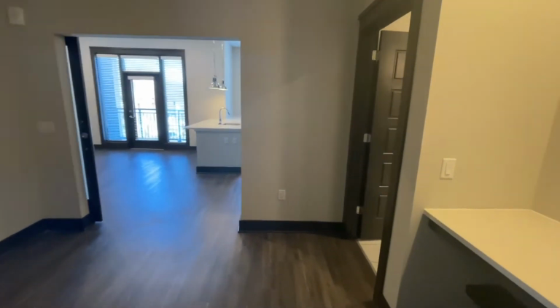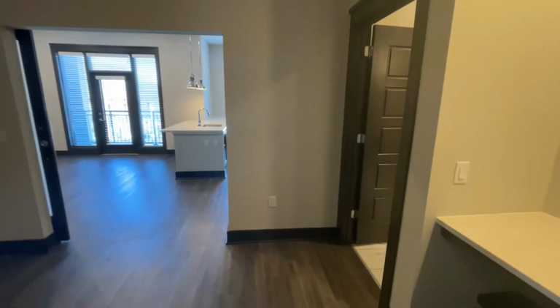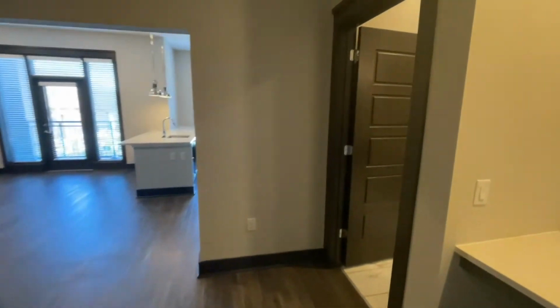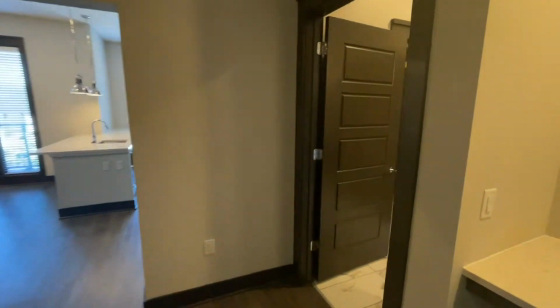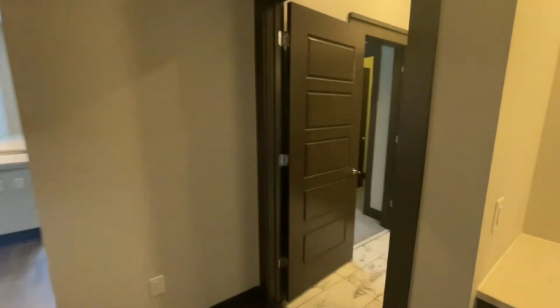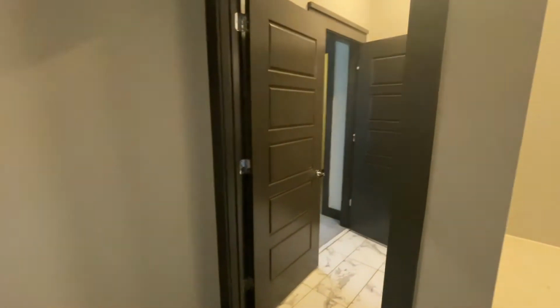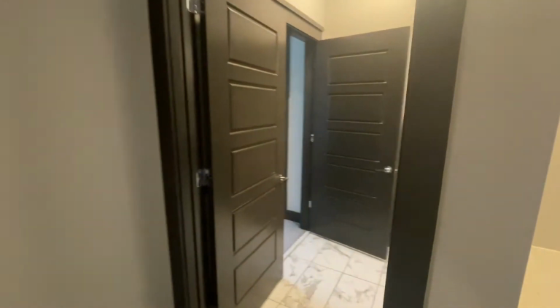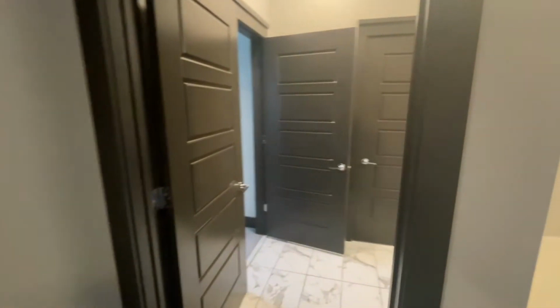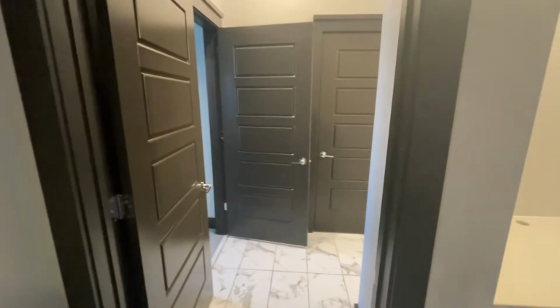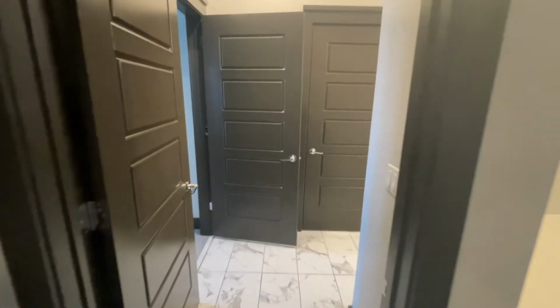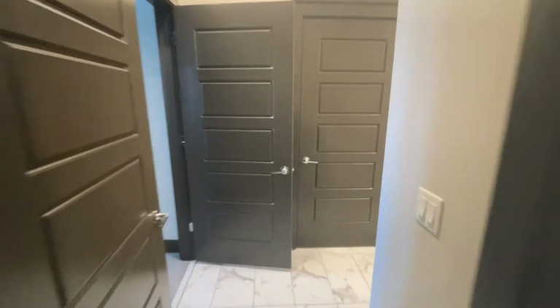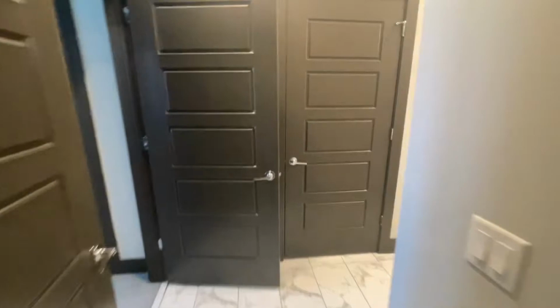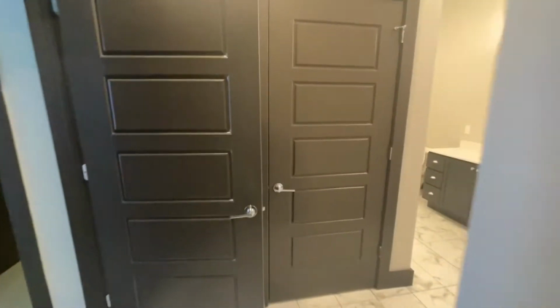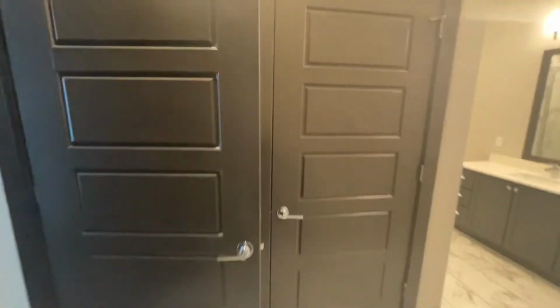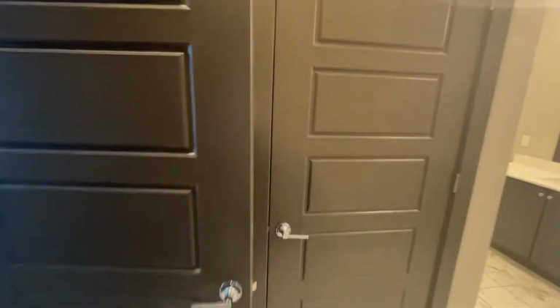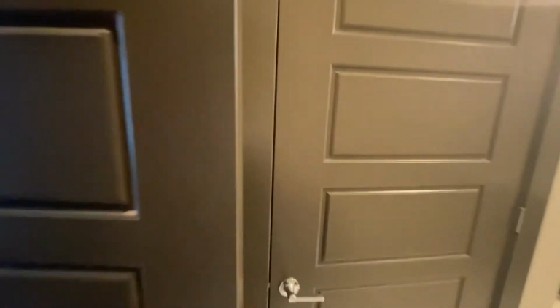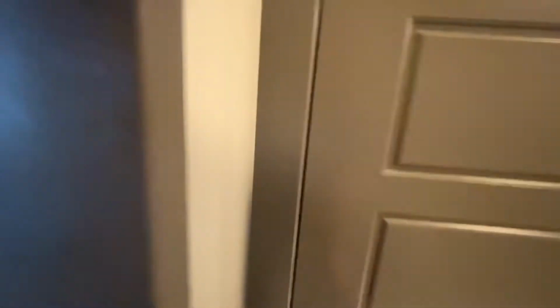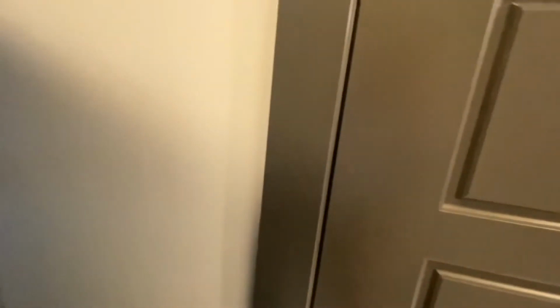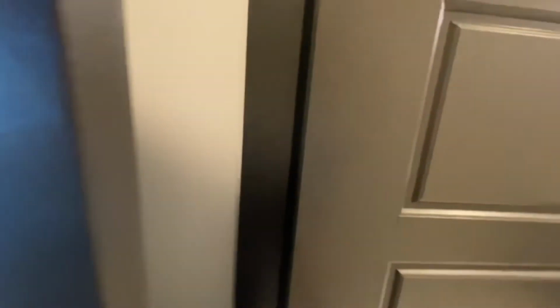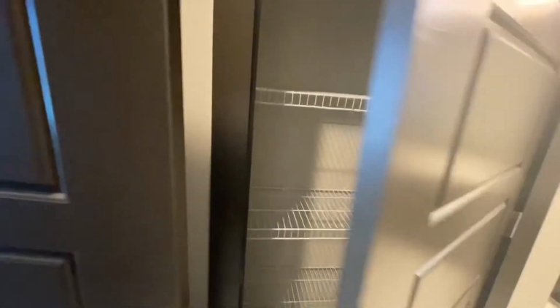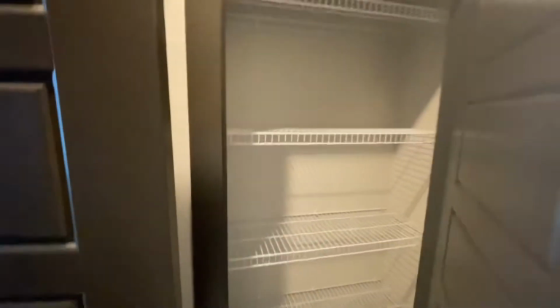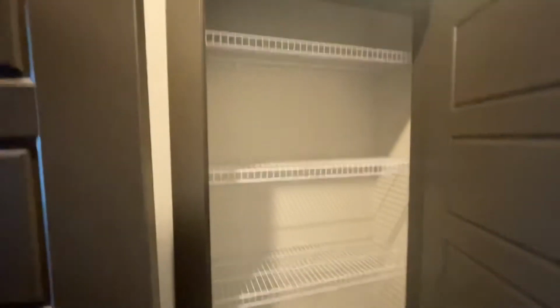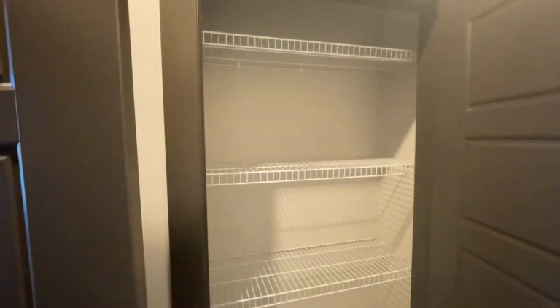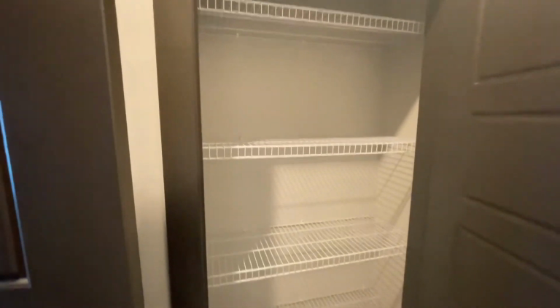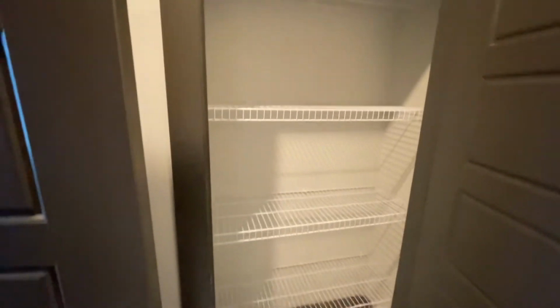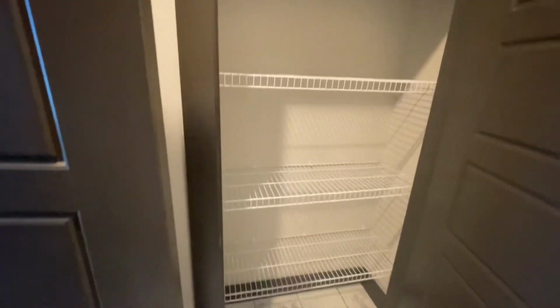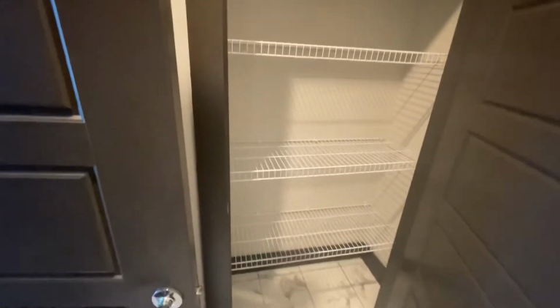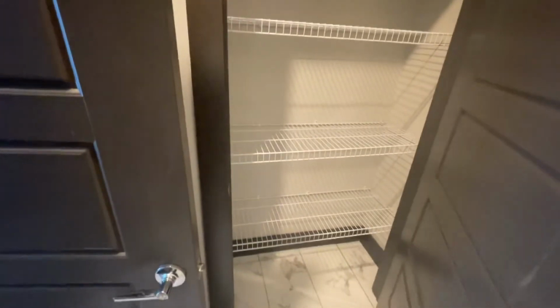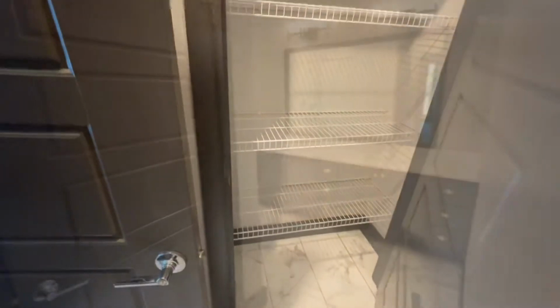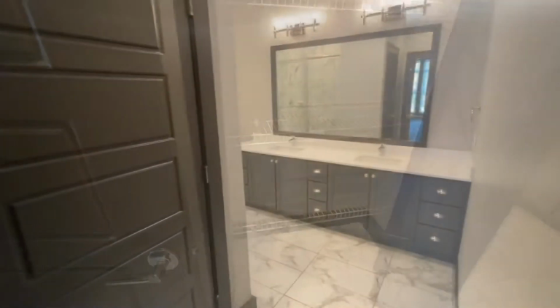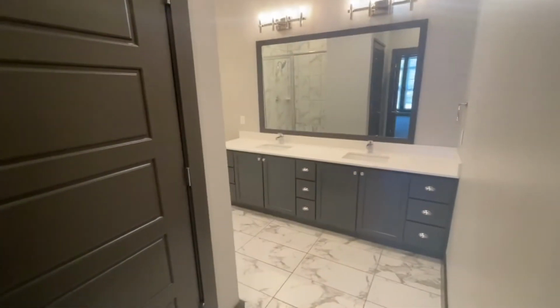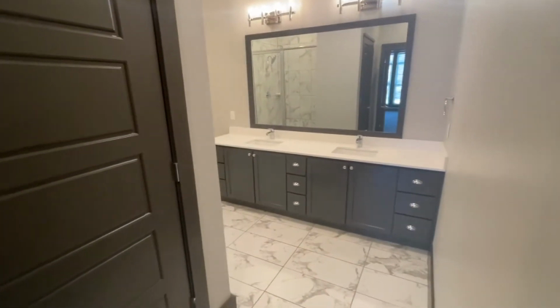The third bedroom also has access into the second bathroom. Right when you walk in, there is a wonderful linen closet with tons of storage and tons of built-in shelving already, and then directly into the guest bath.